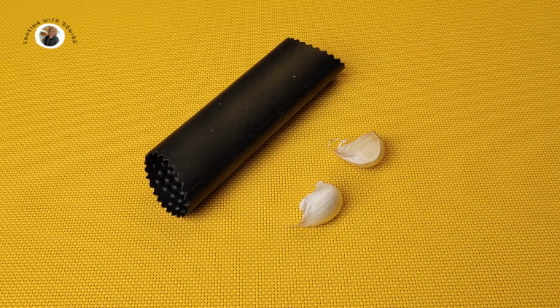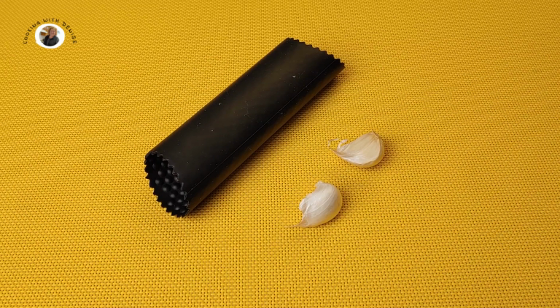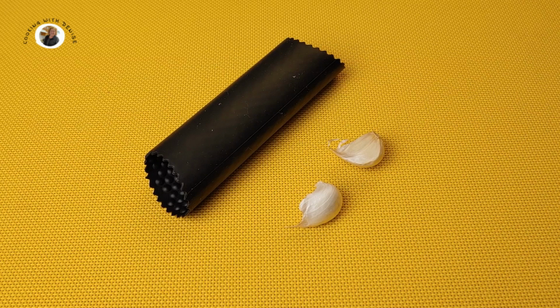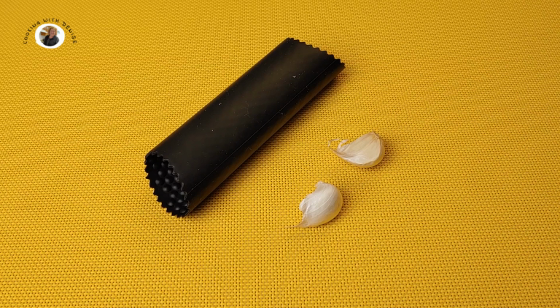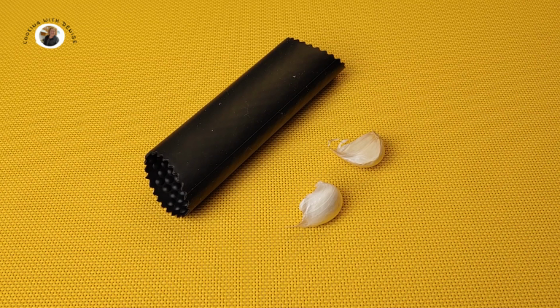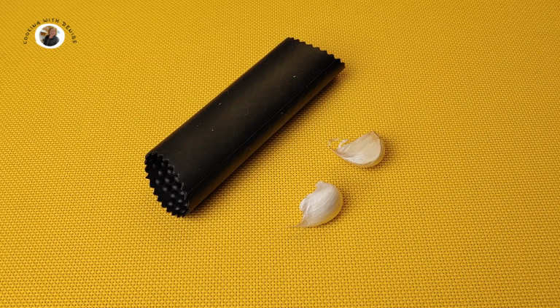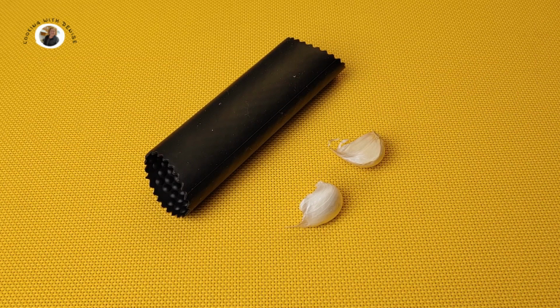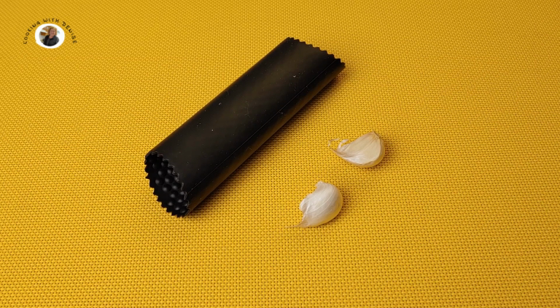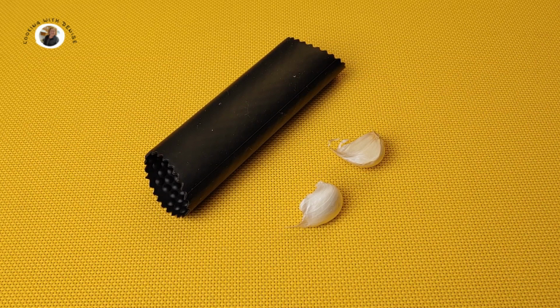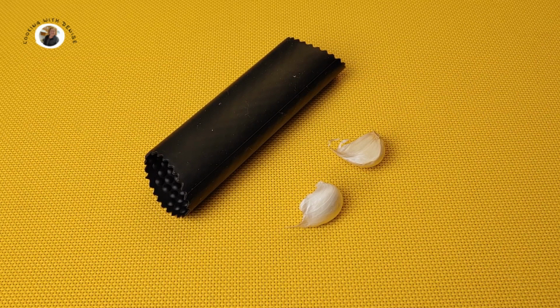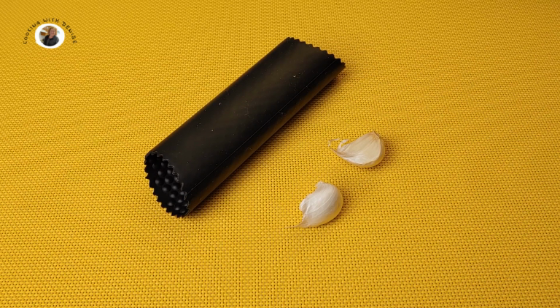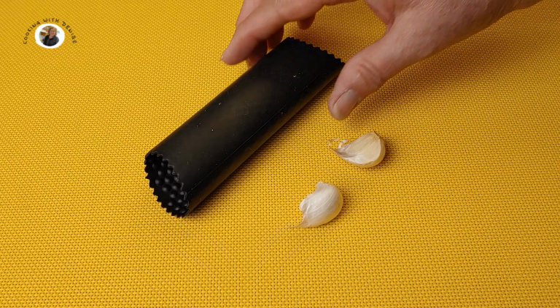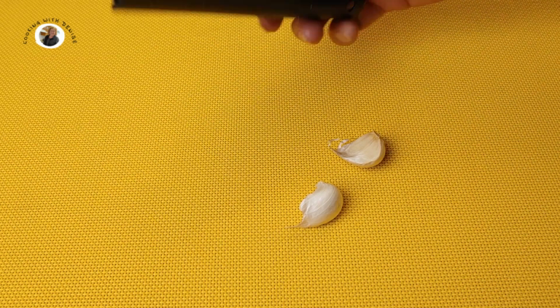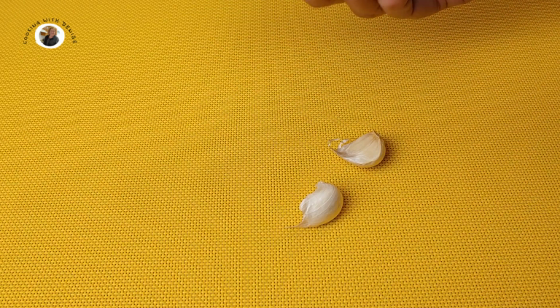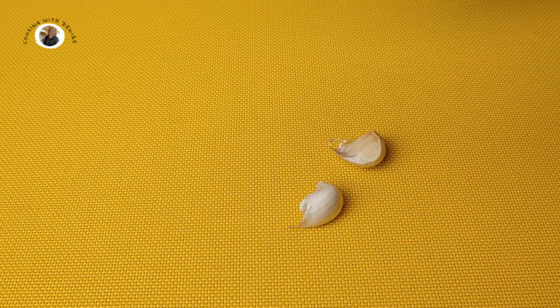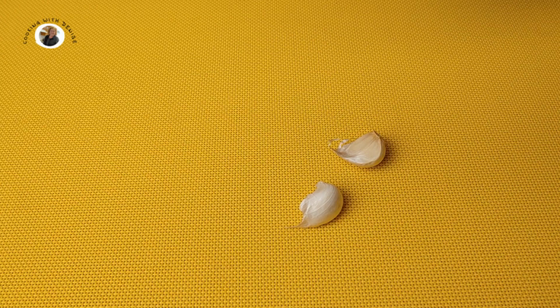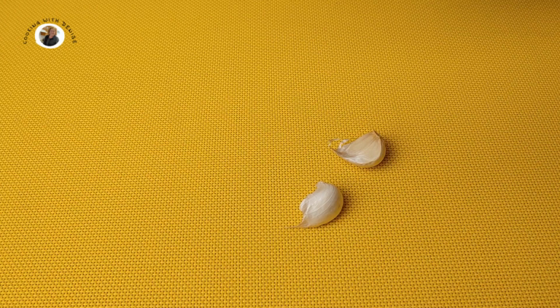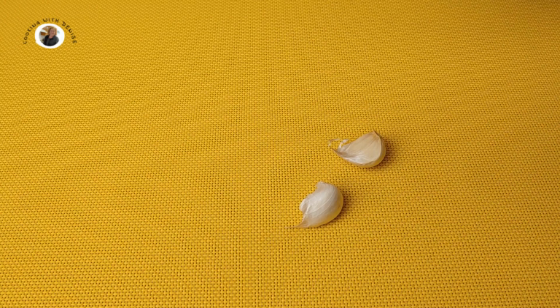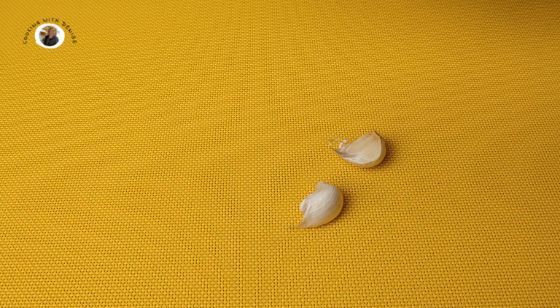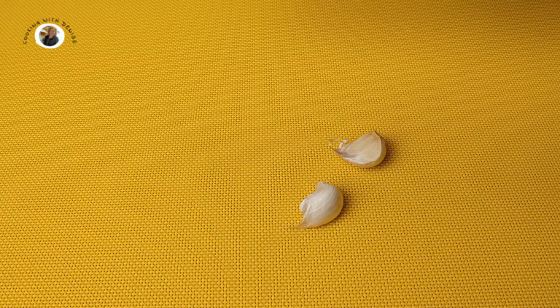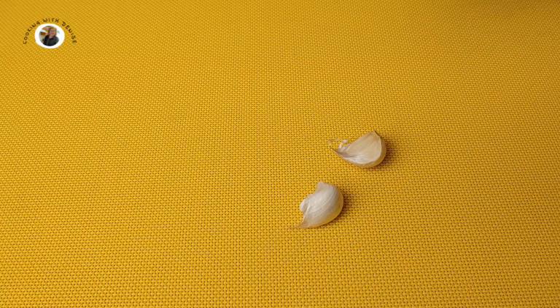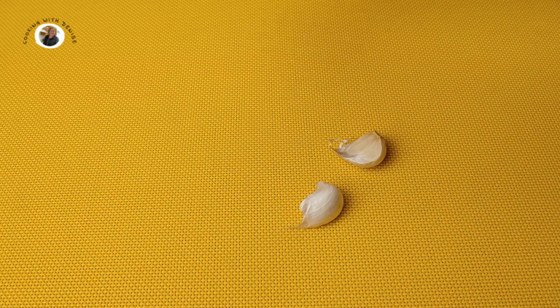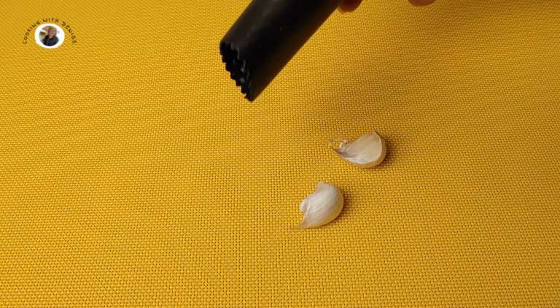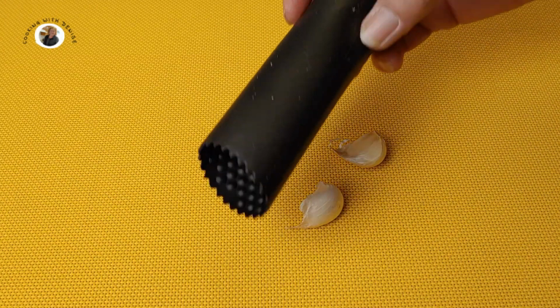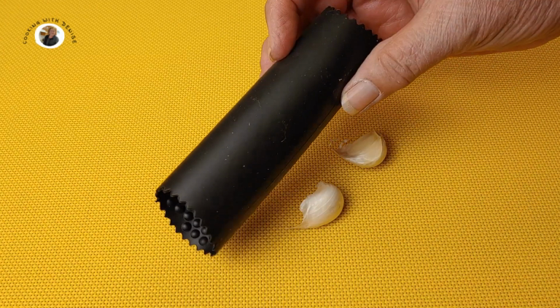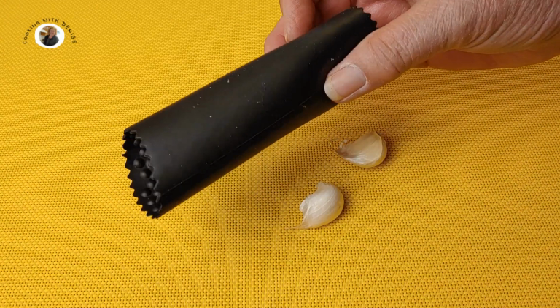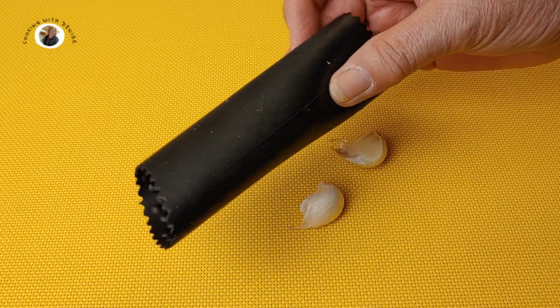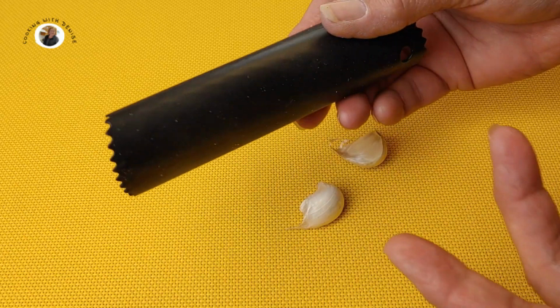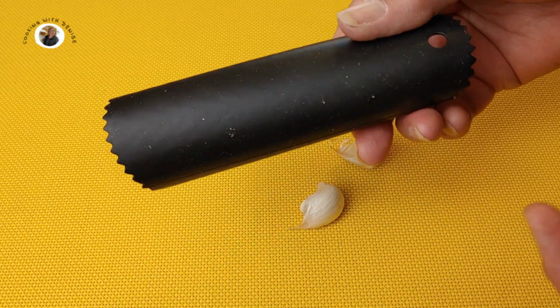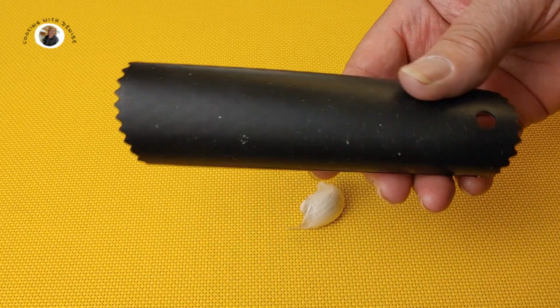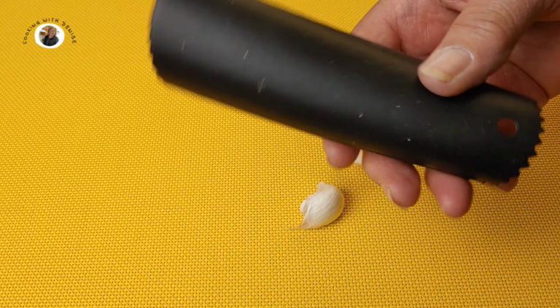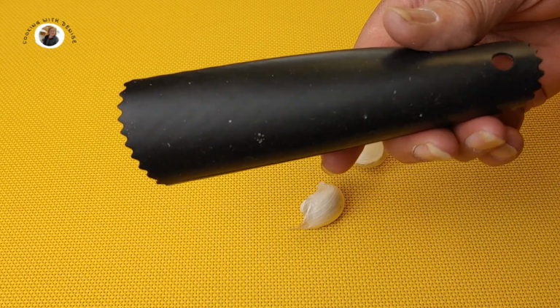Do you have trouble peeling your garlic? Well if you do, I've got the right tool for you. I want to show you how I peel my garlic. This is called a garlic peeler. It's just simple and easy and very inexpensive.